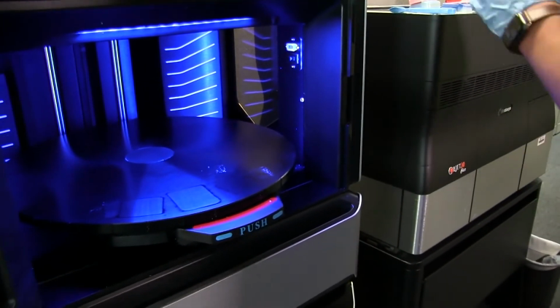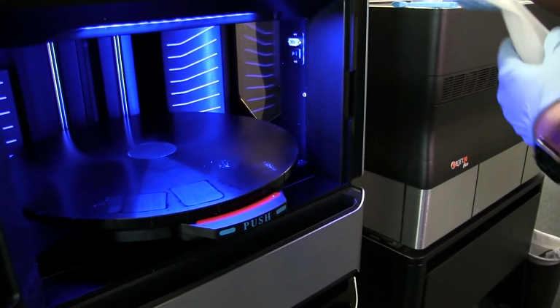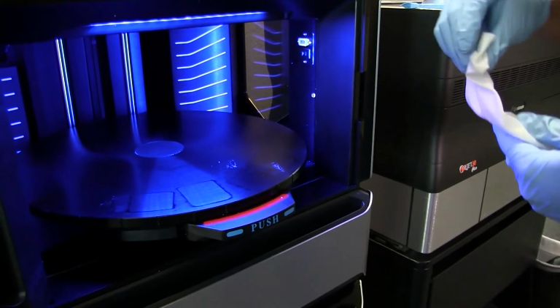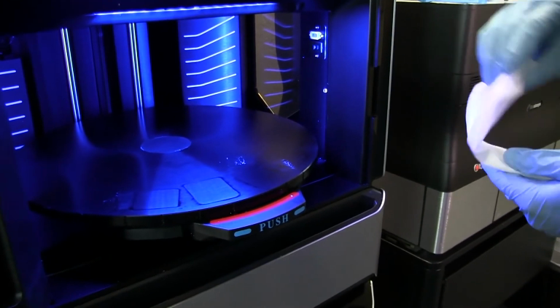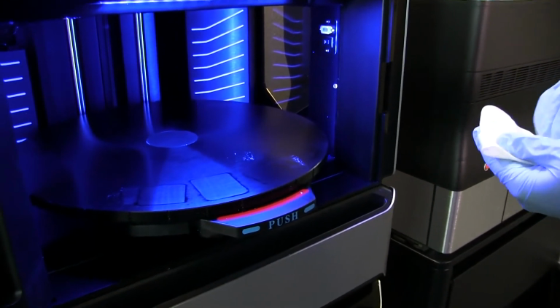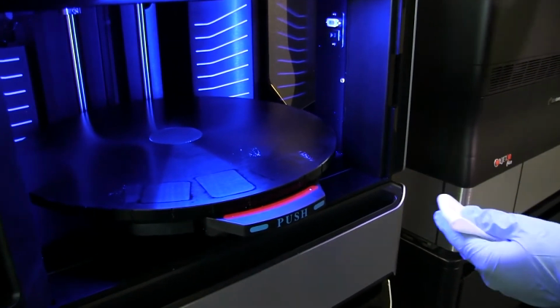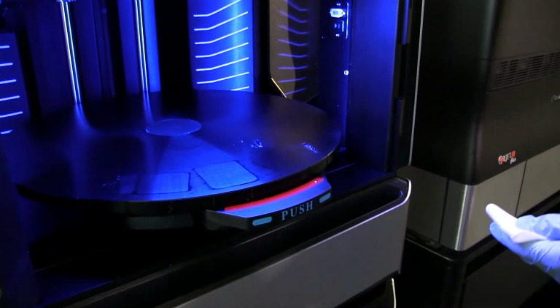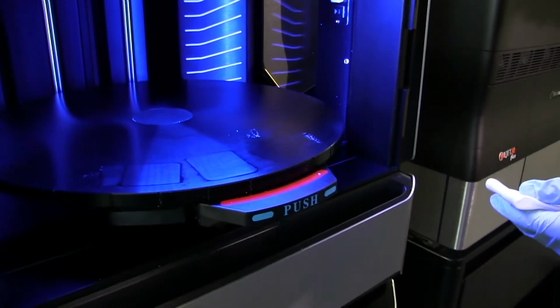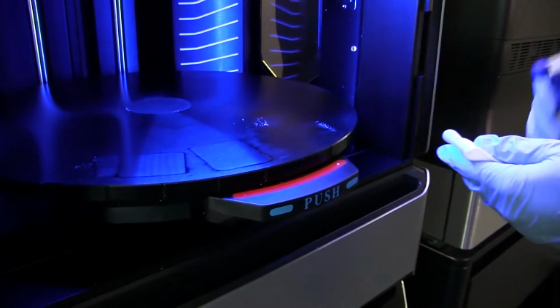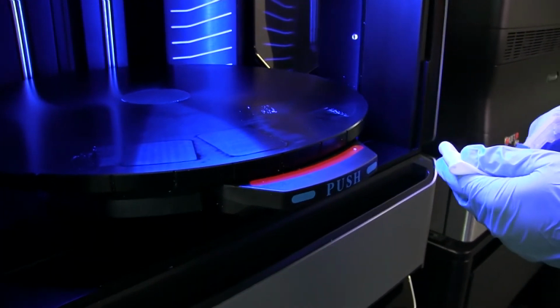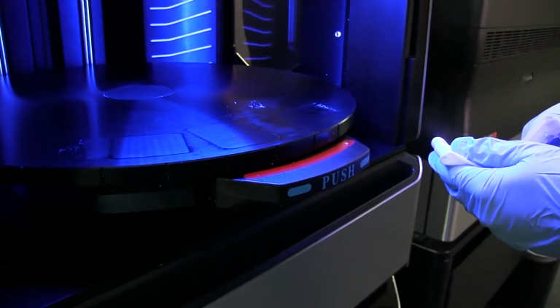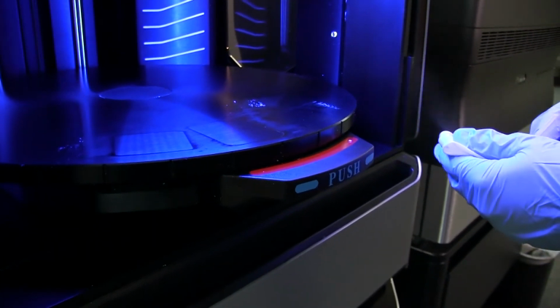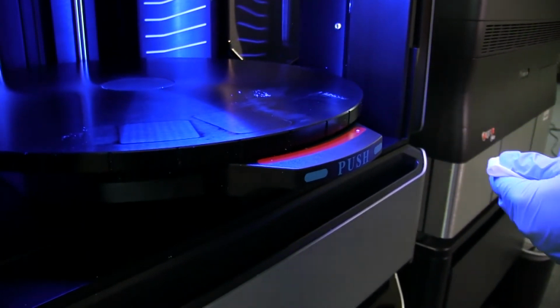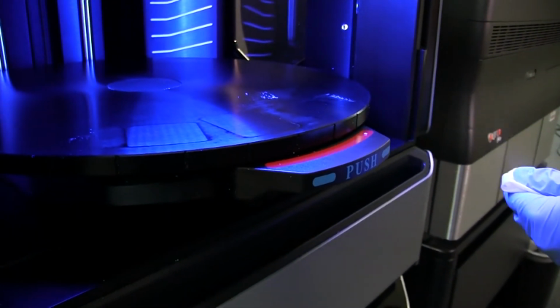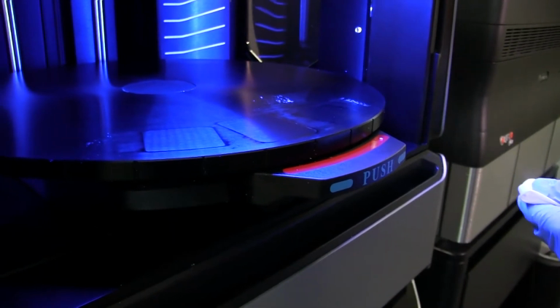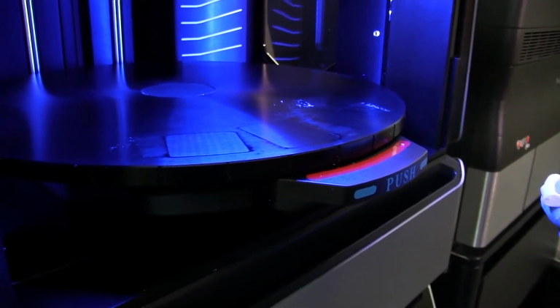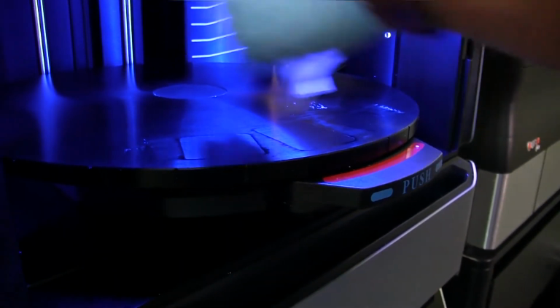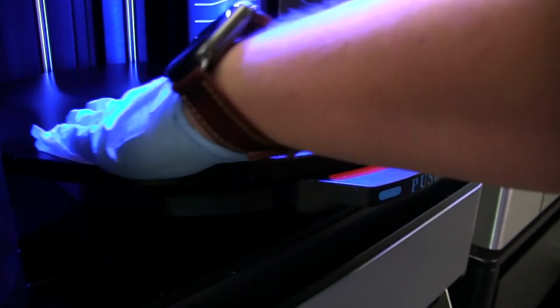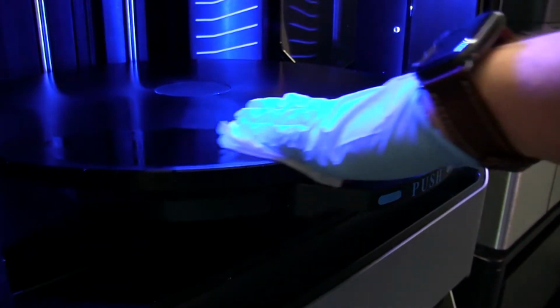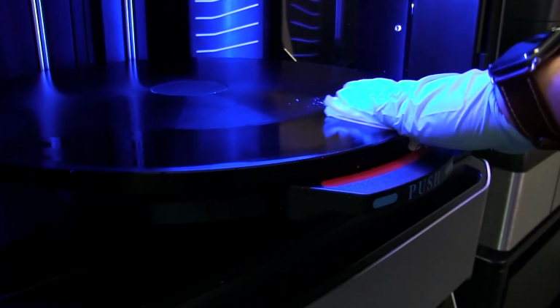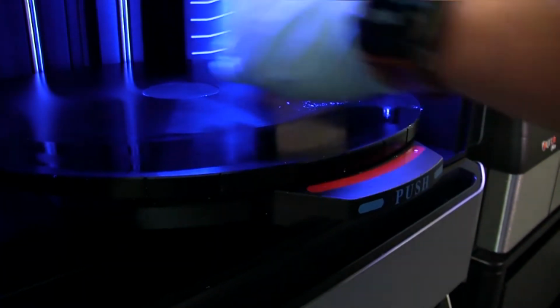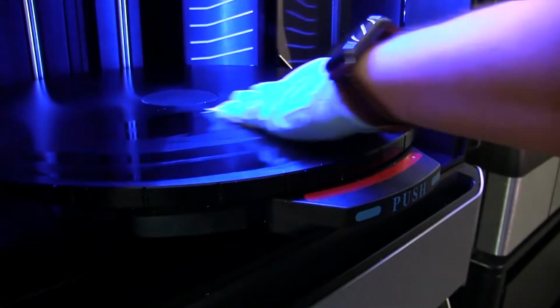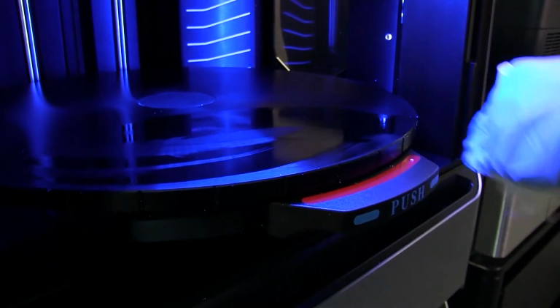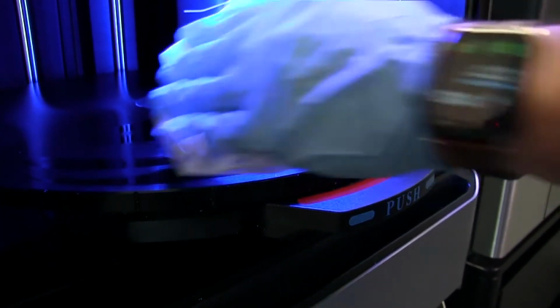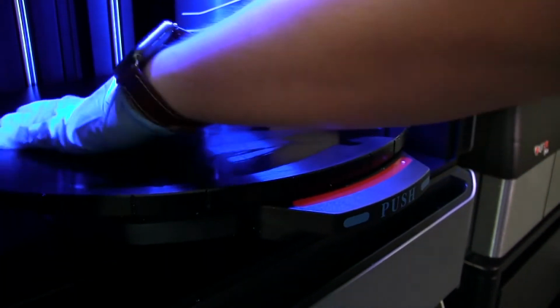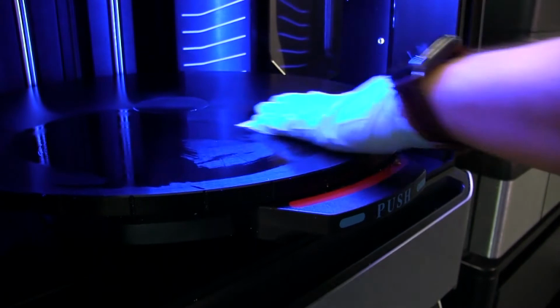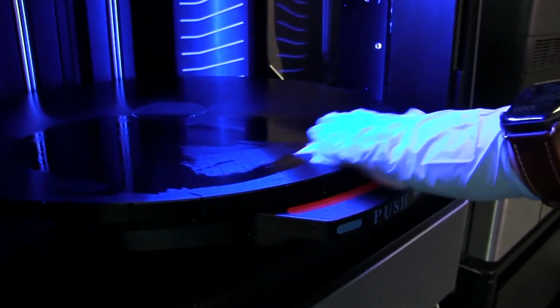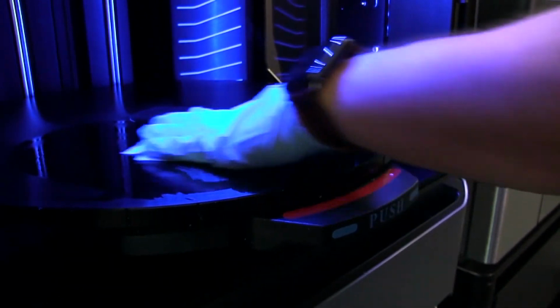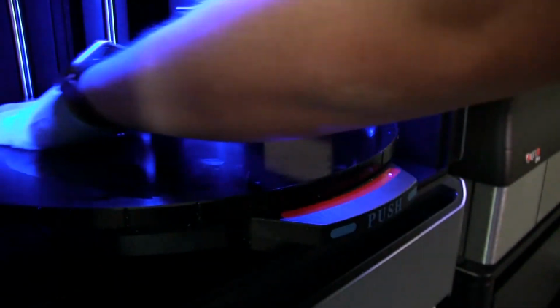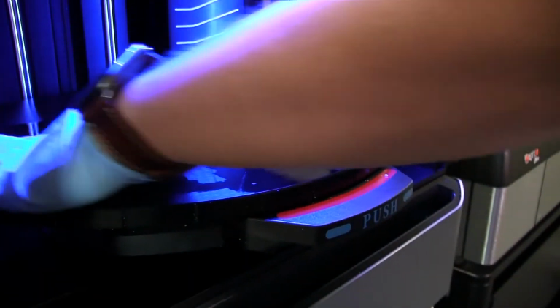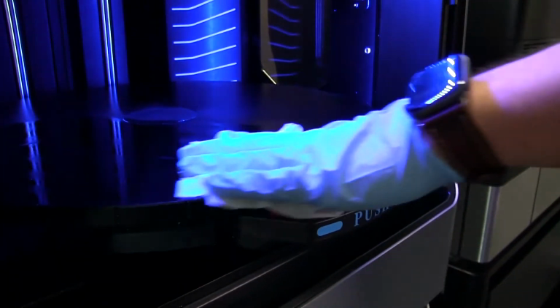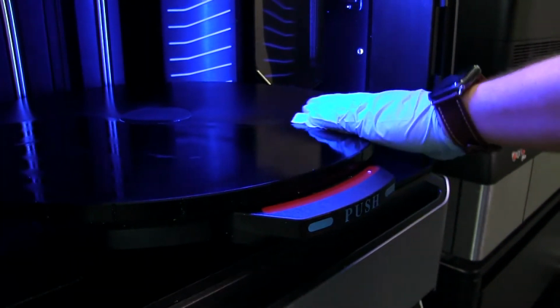Next we'll take a cleaning wipe with some isopropyl alcohol and clean off the build tray, making sure we remove any leftover support residue from the tray.